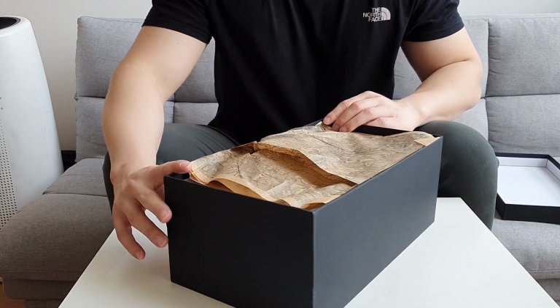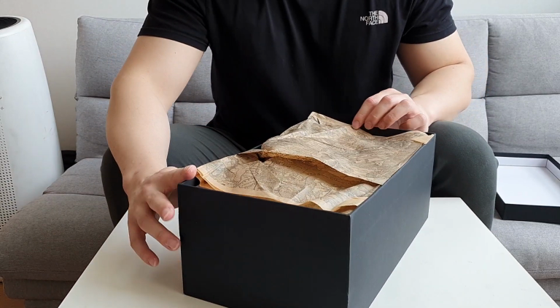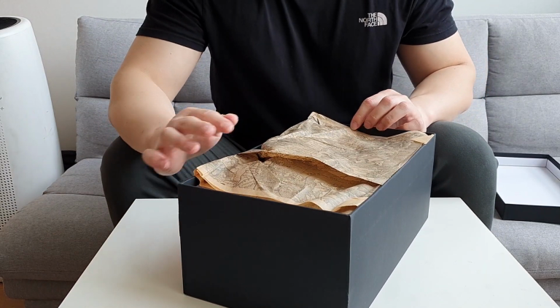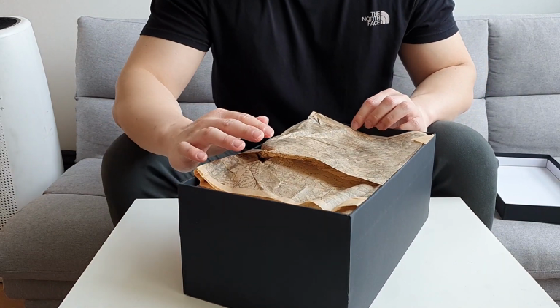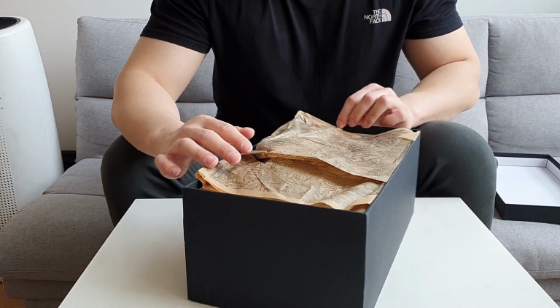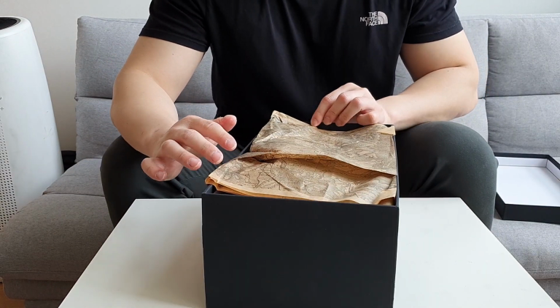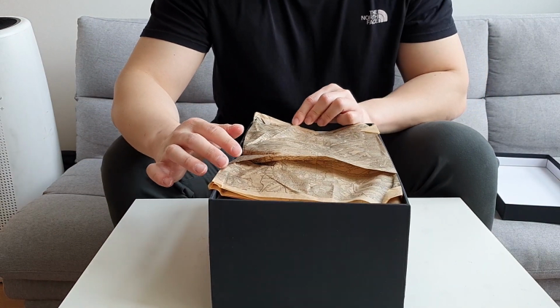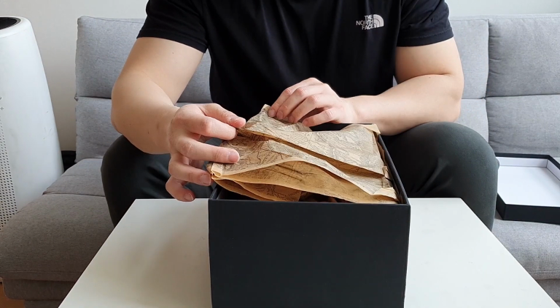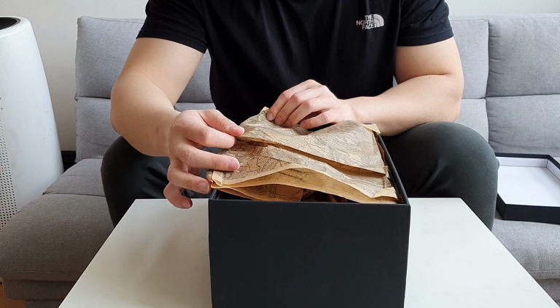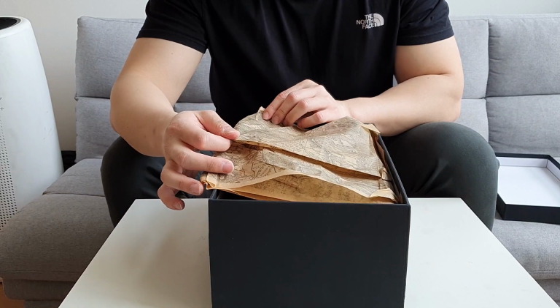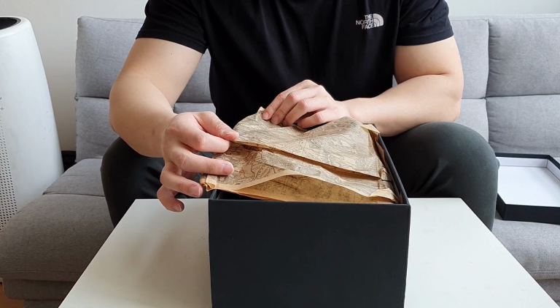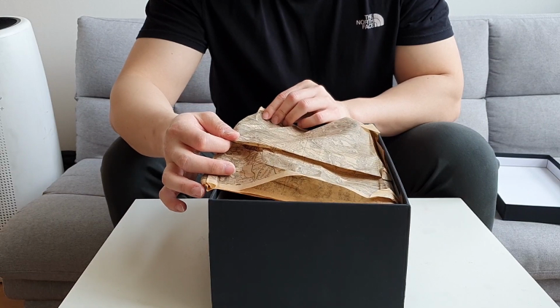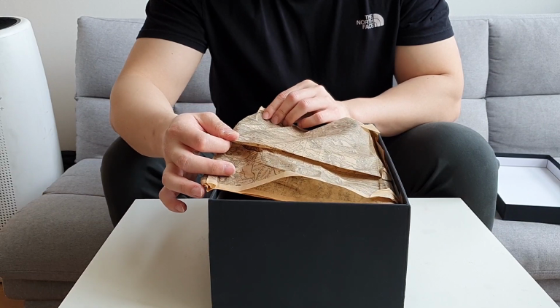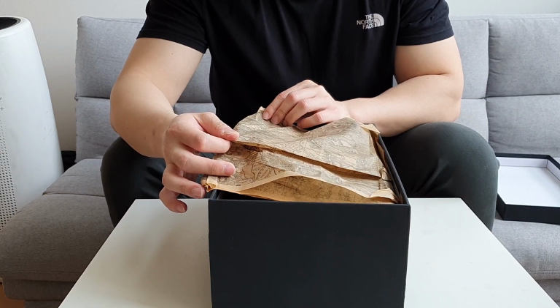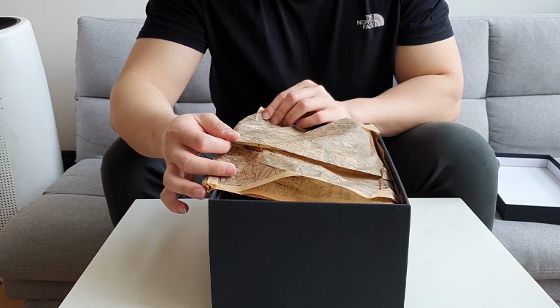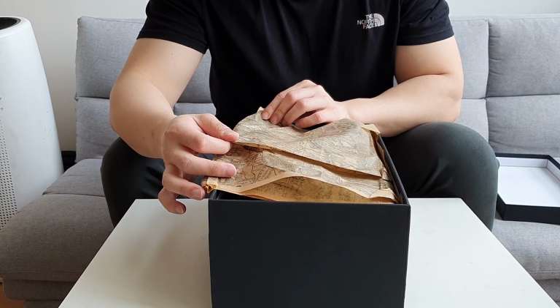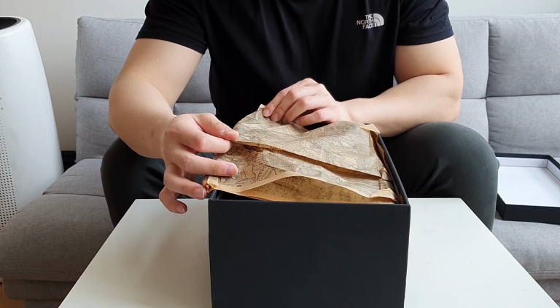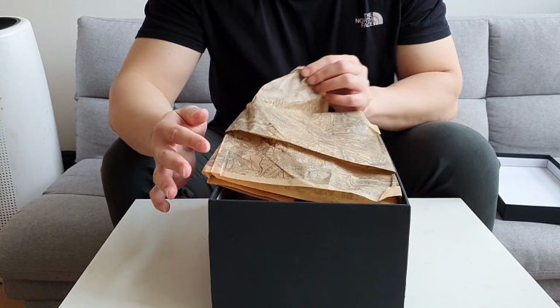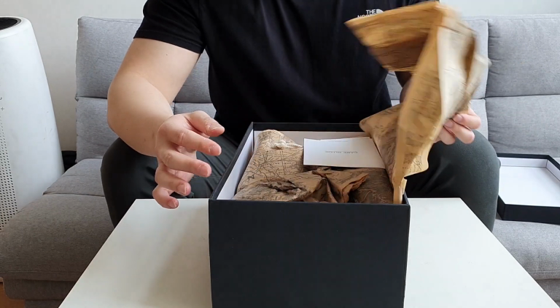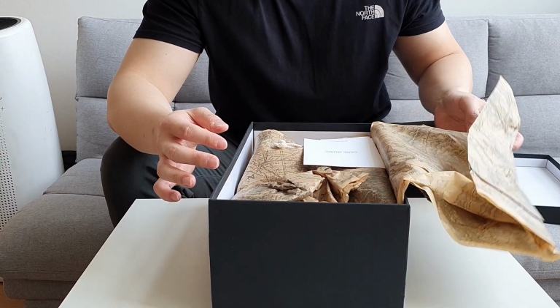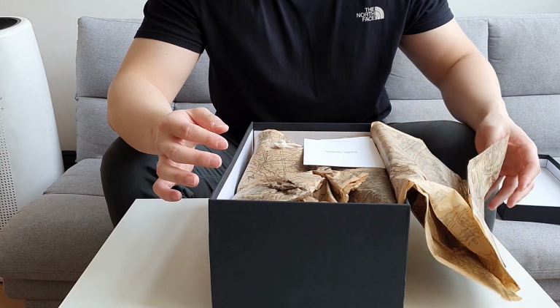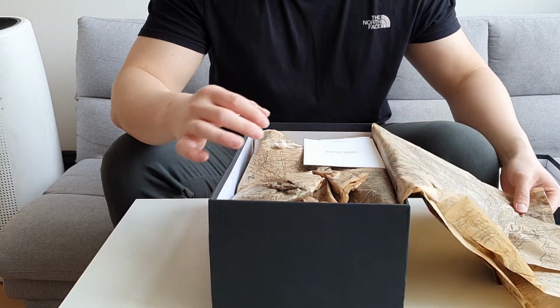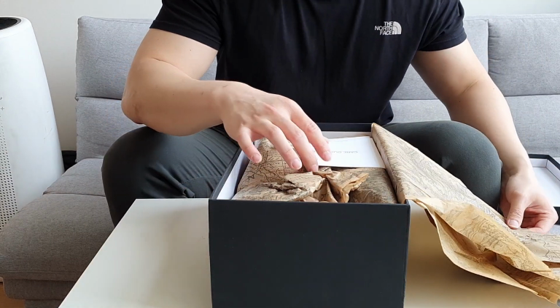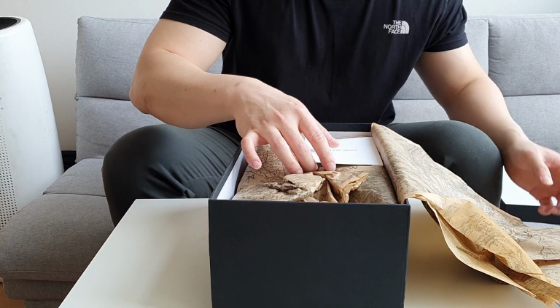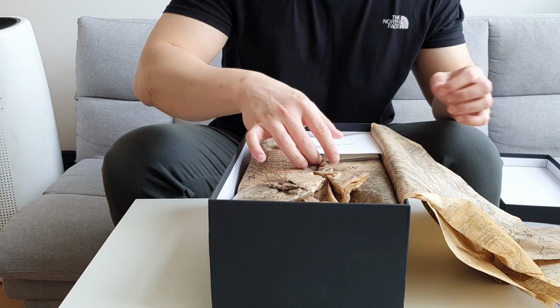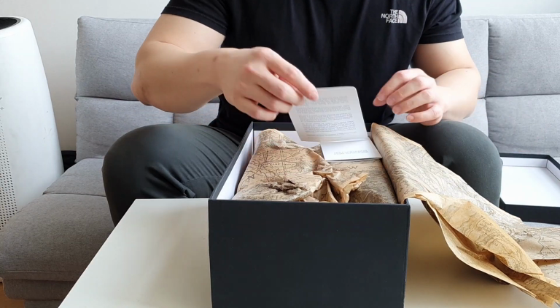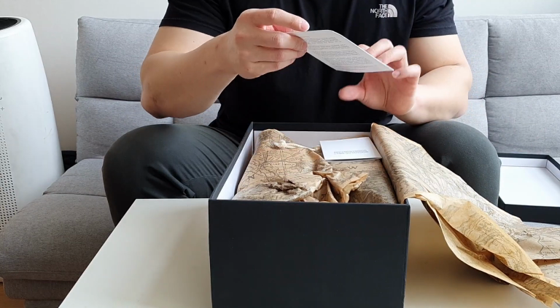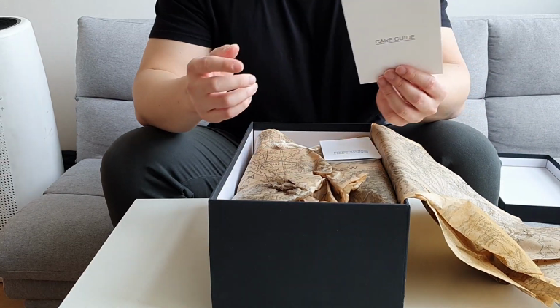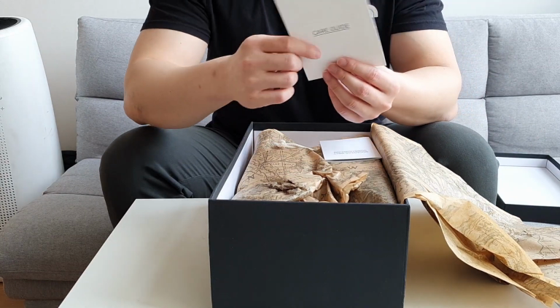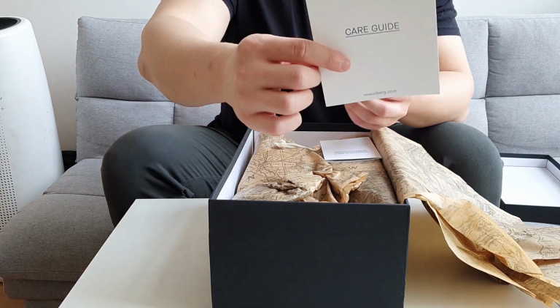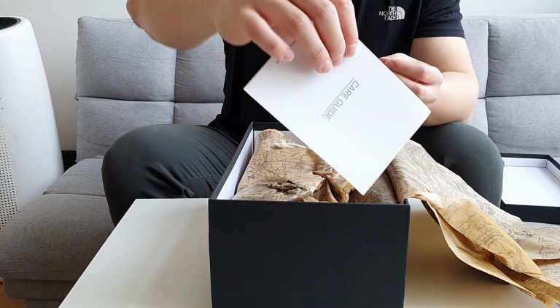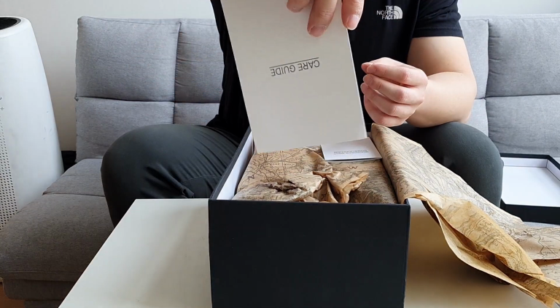There's a nice map inside — this is Vancouver, so I think it's a map of Canada, because these are made in Canada. And there's the care guide as always.